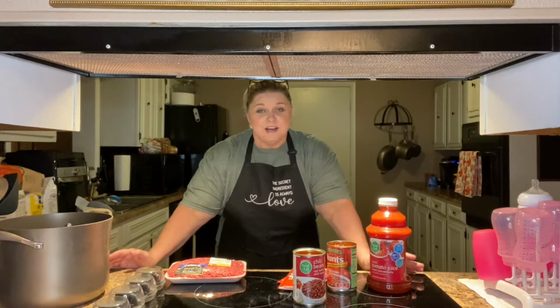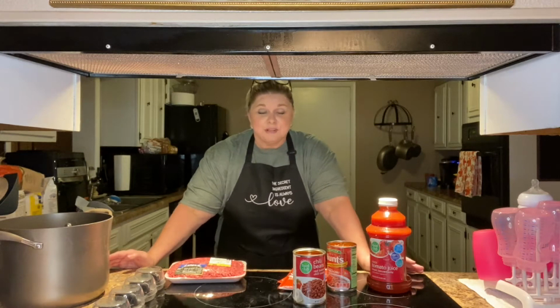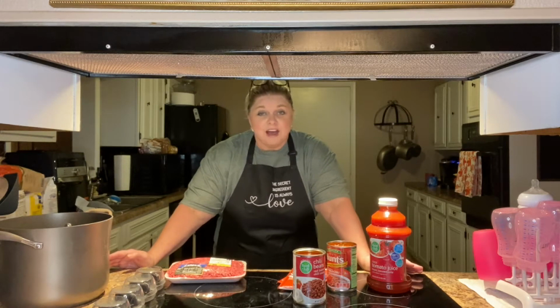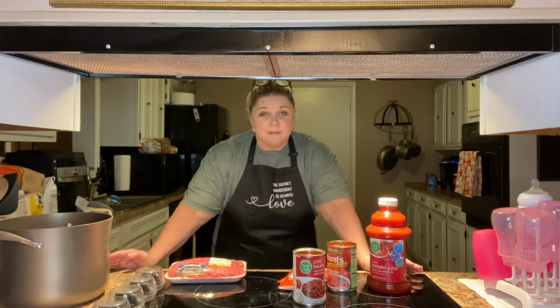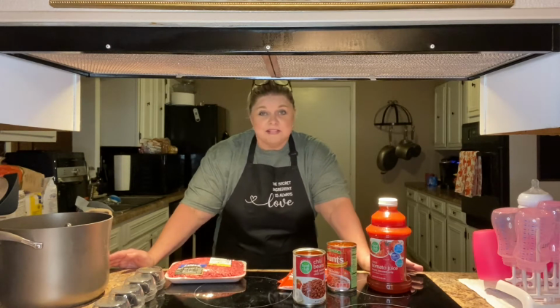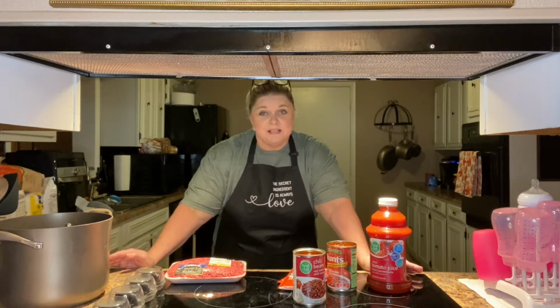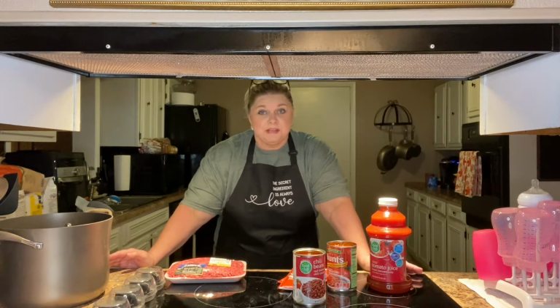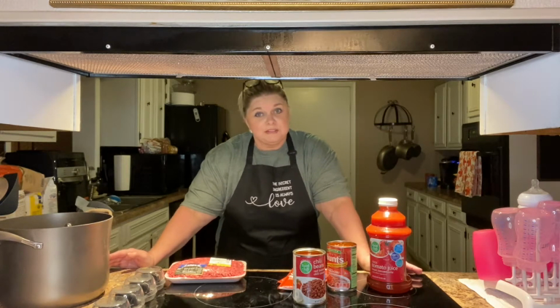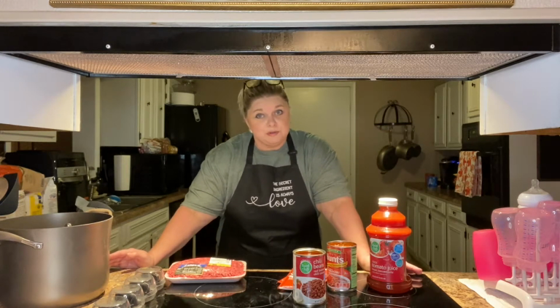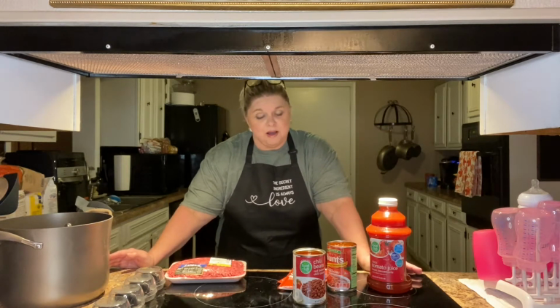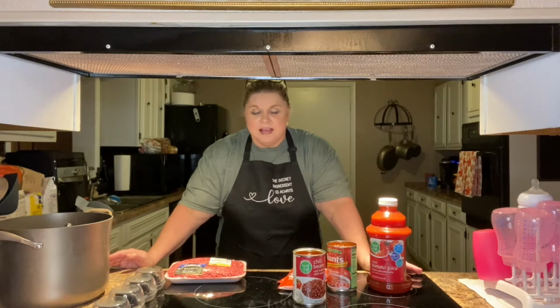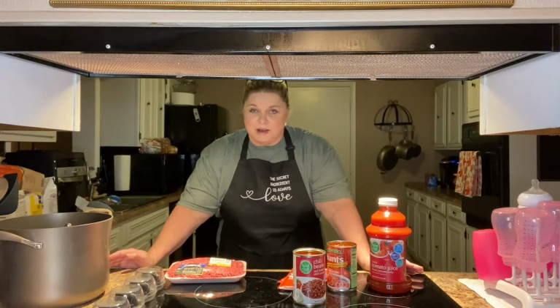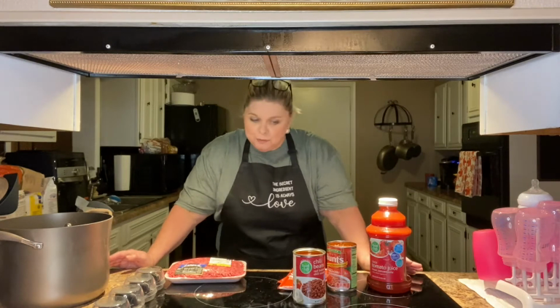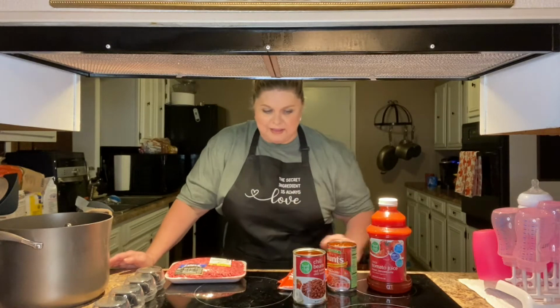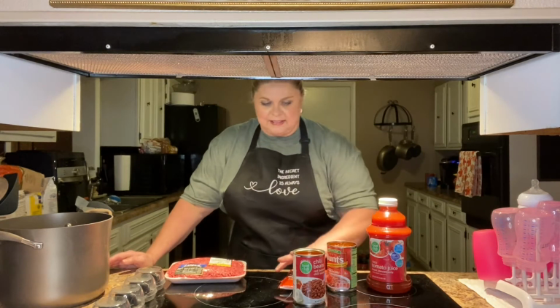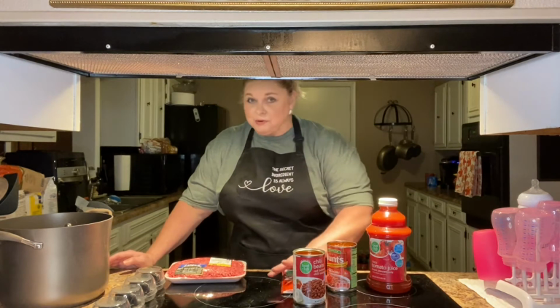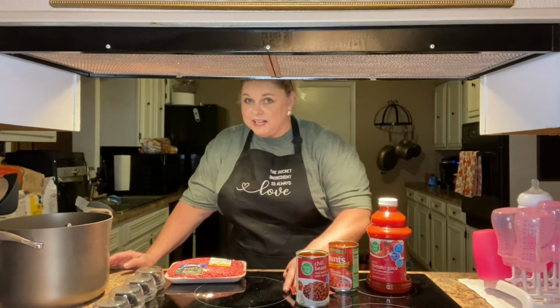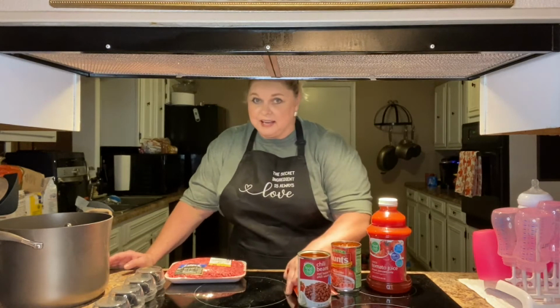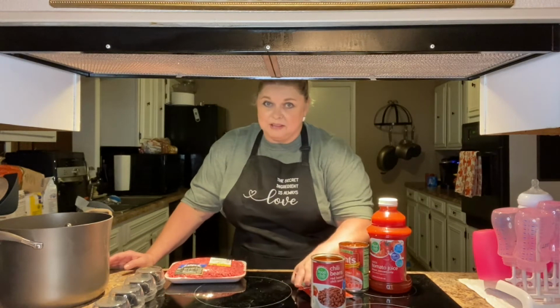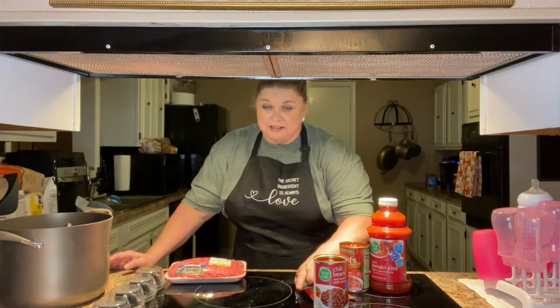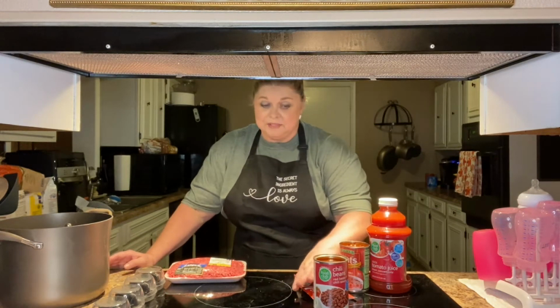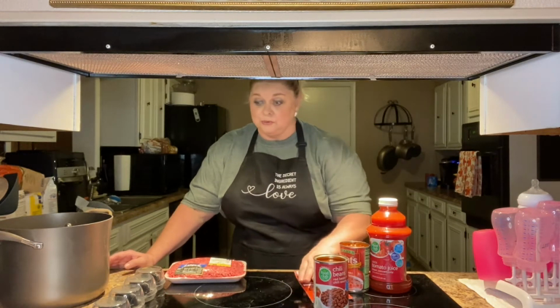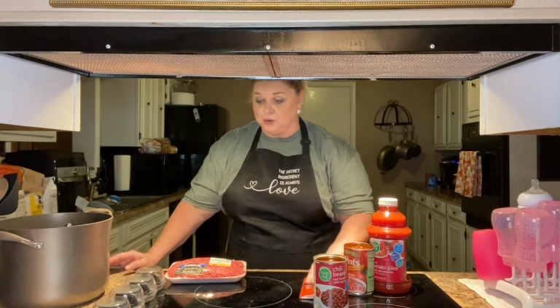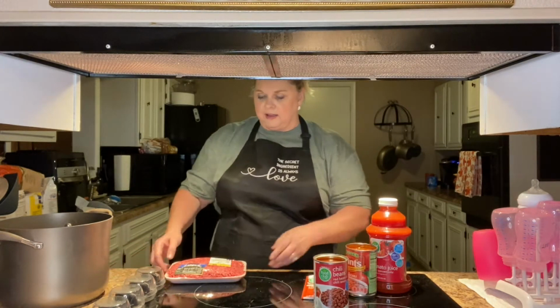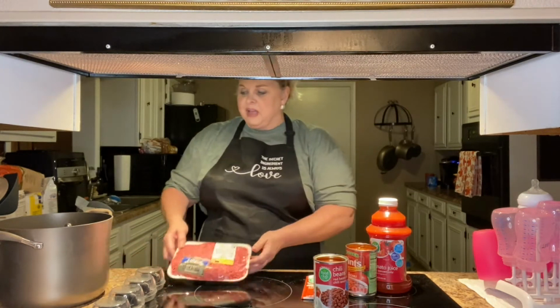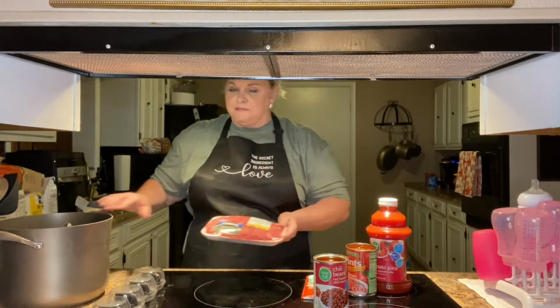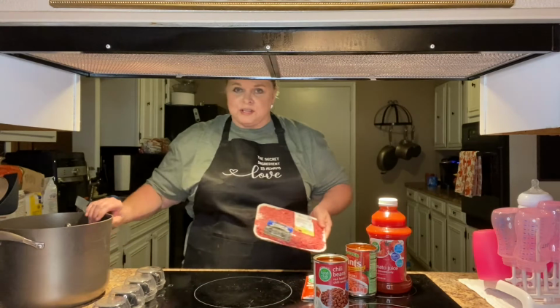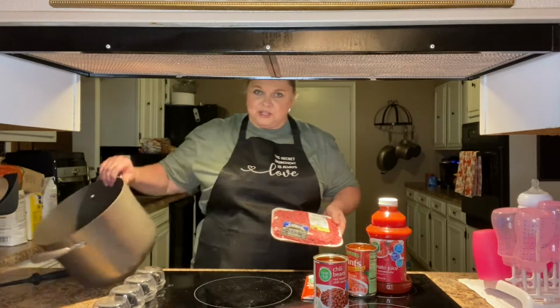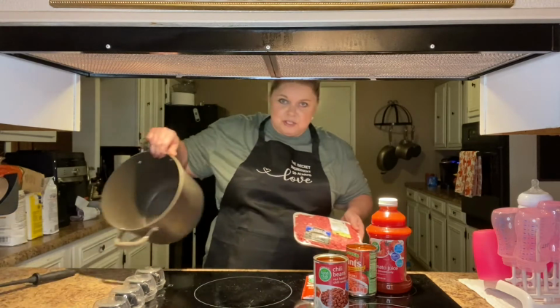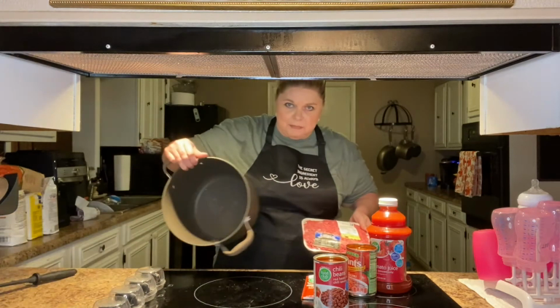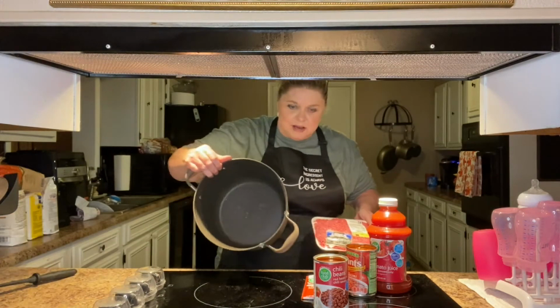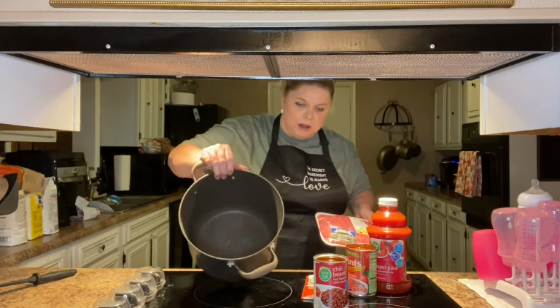Don't forget, all of my recipes will be in the description box, so I hope you'll make this. It's really easy and comes together really quick. The first thing I'm going to do is use a big stock pot.